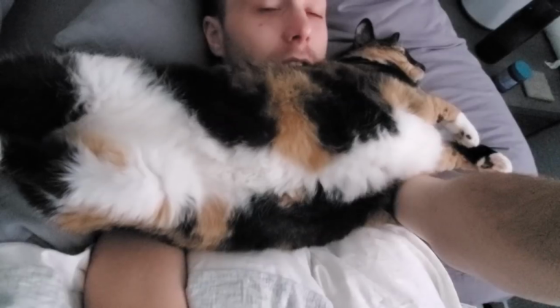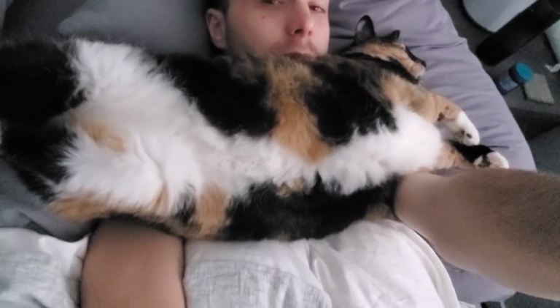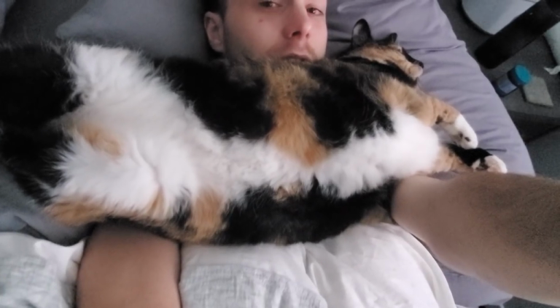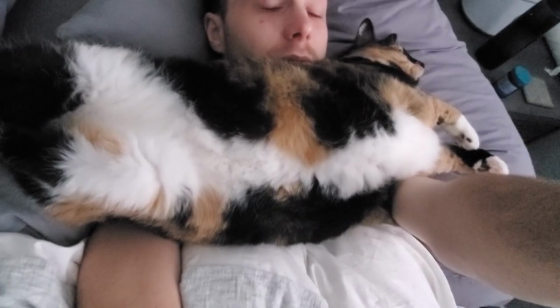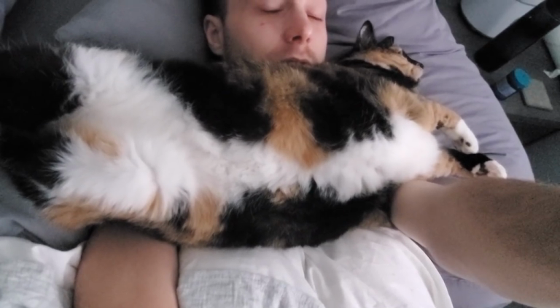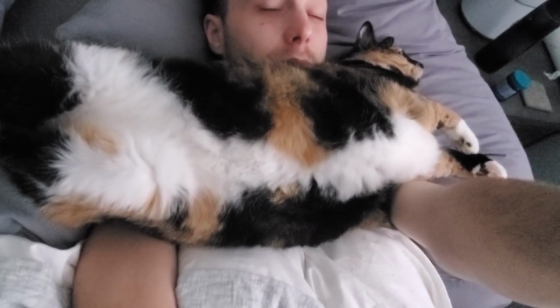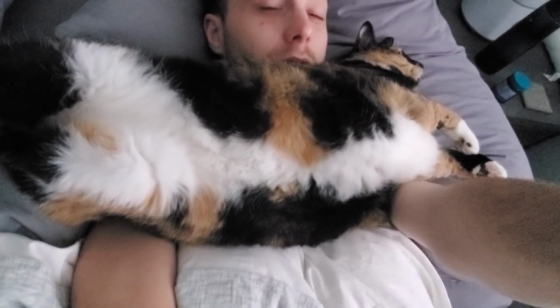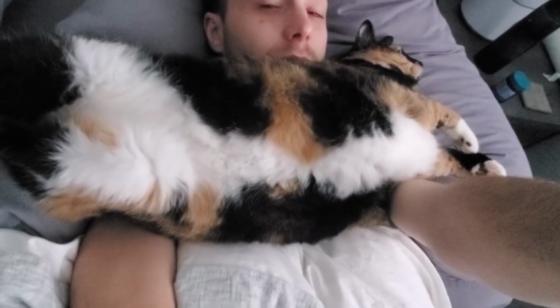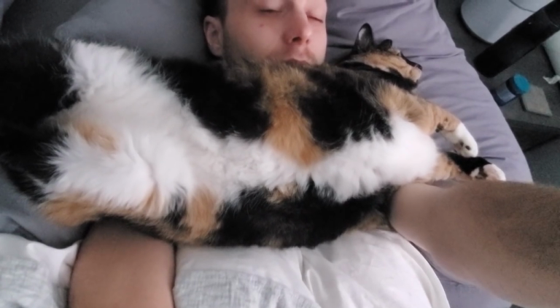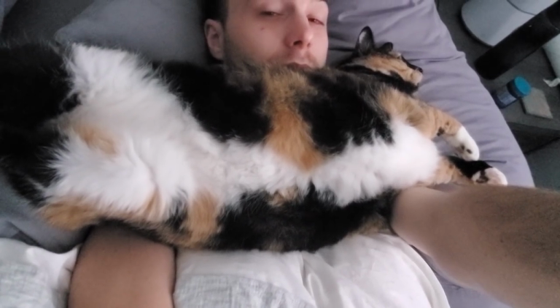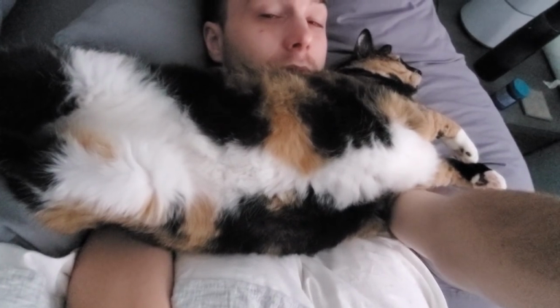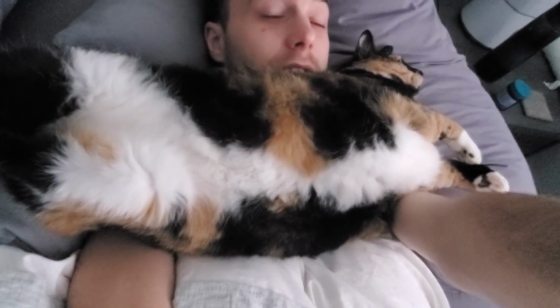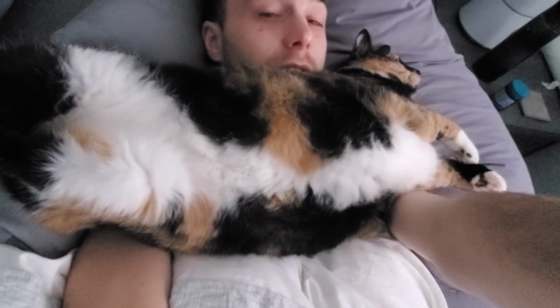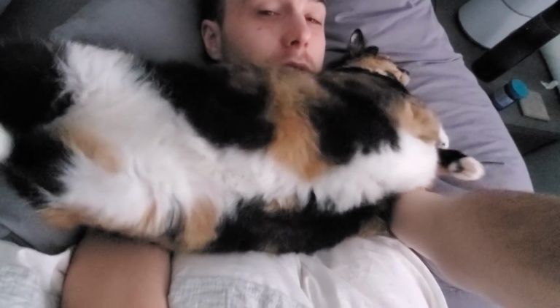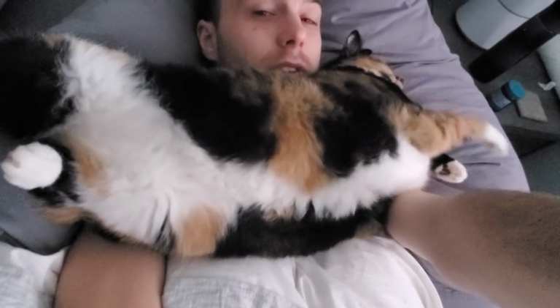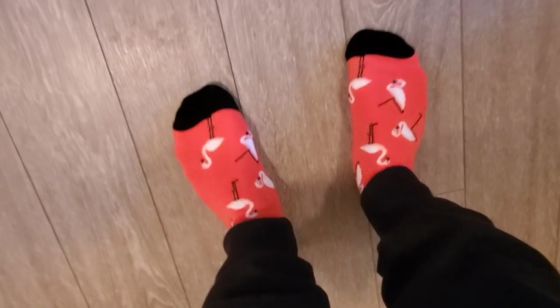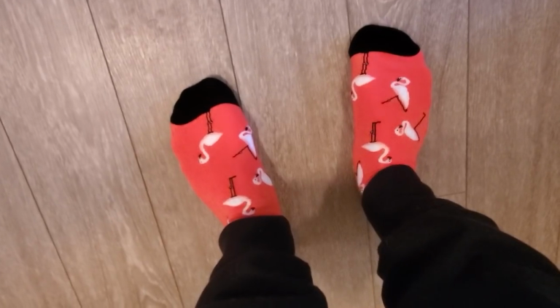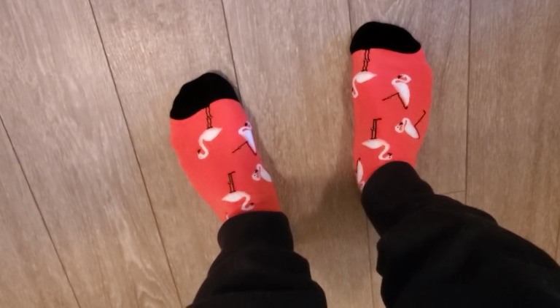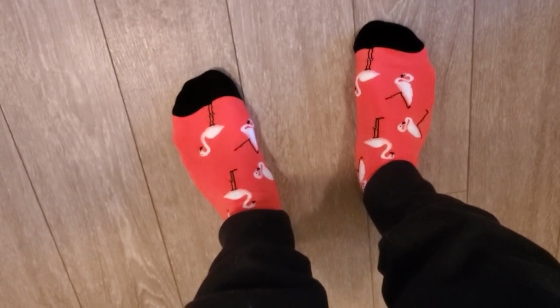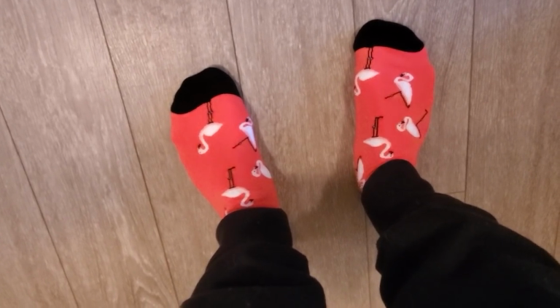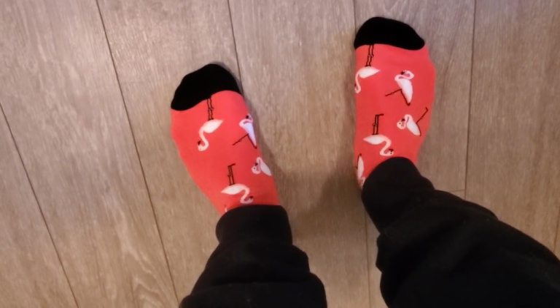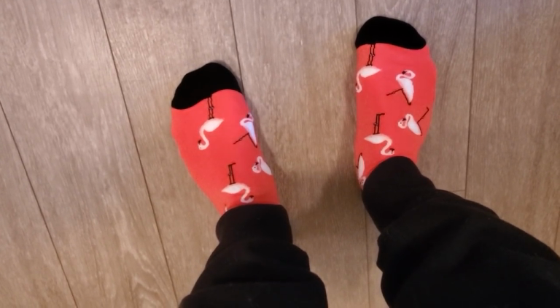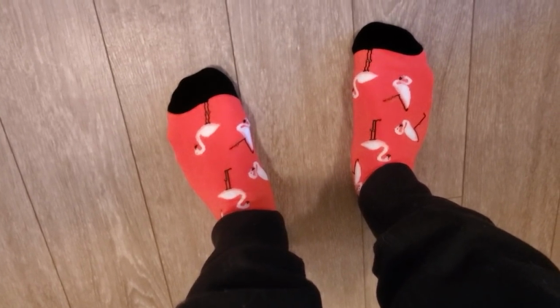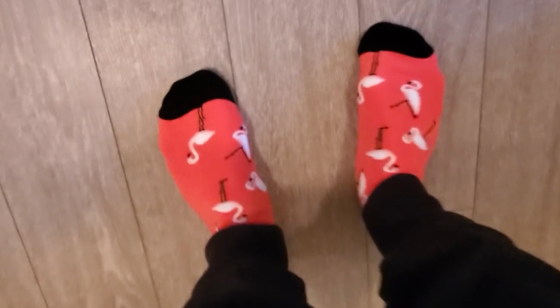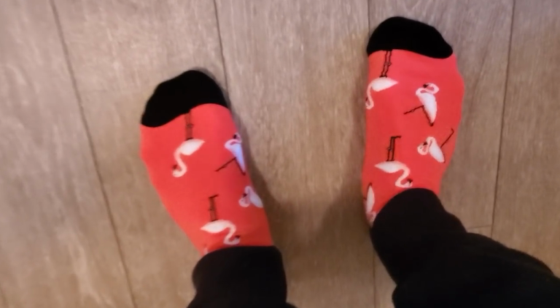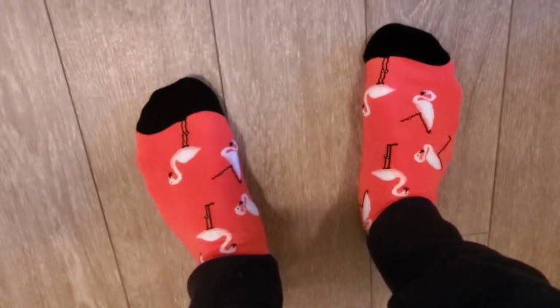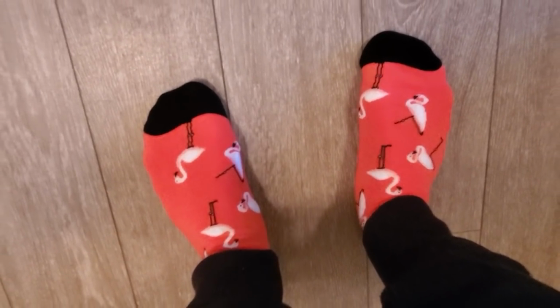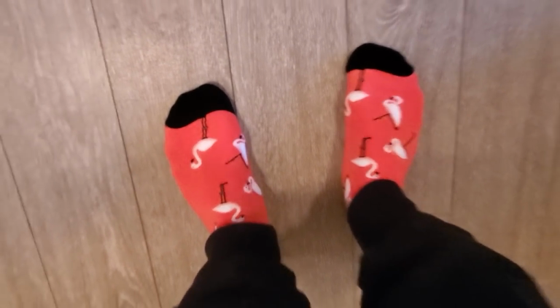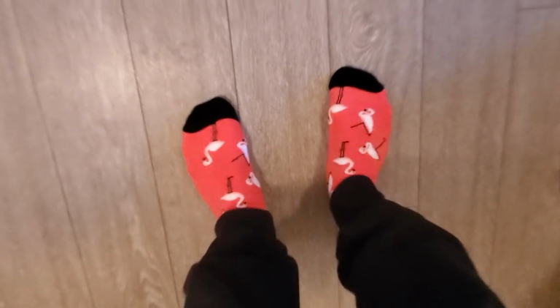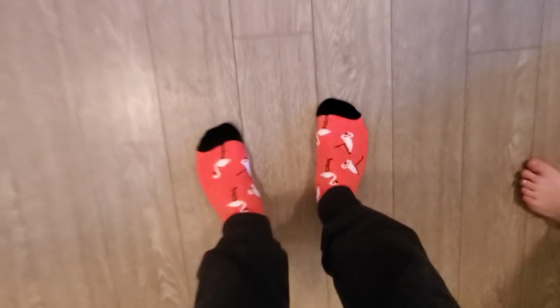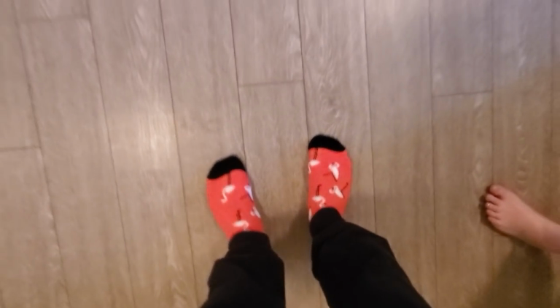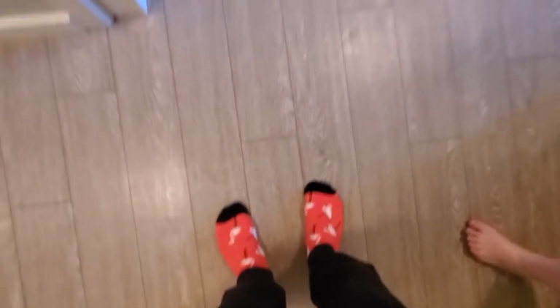I swear this is how we woke up. Cats are like liquids, man. Check out these socks that I decided to wear today — flamingos, right on.